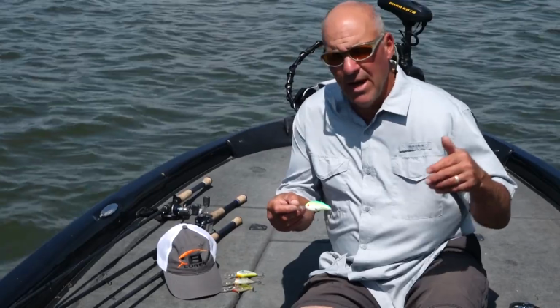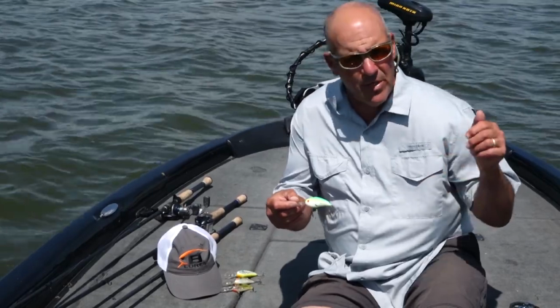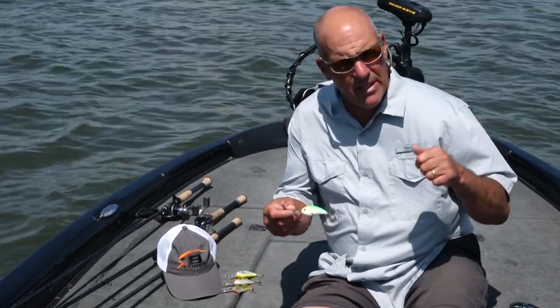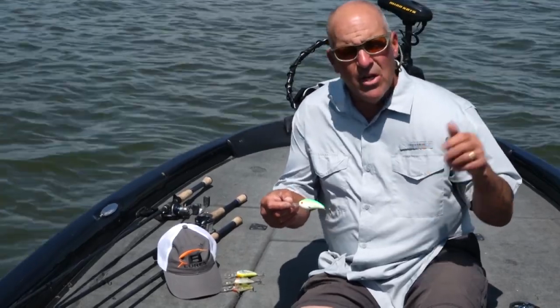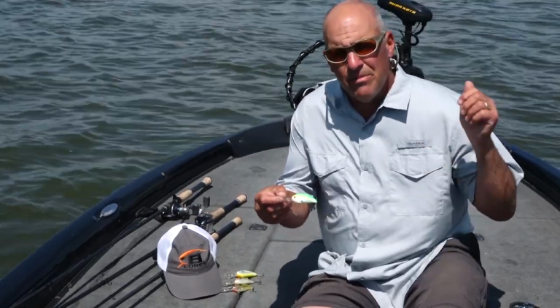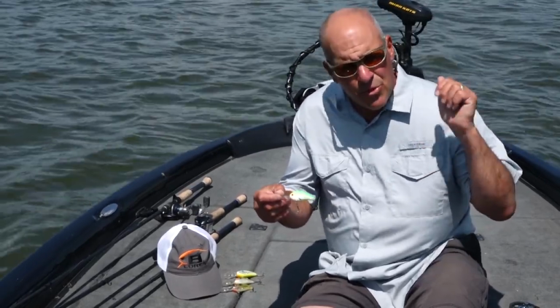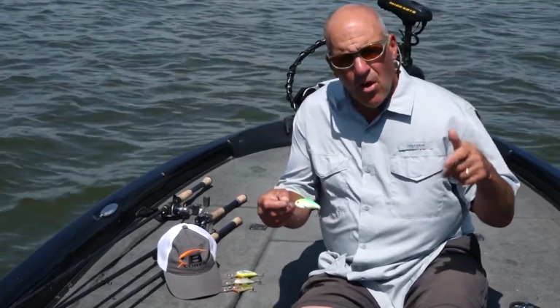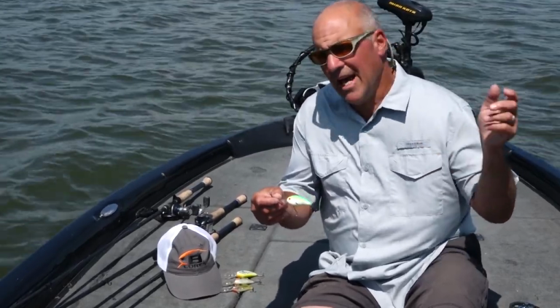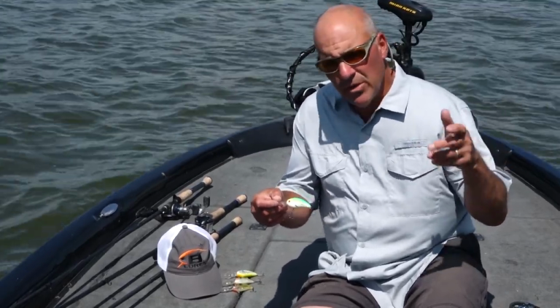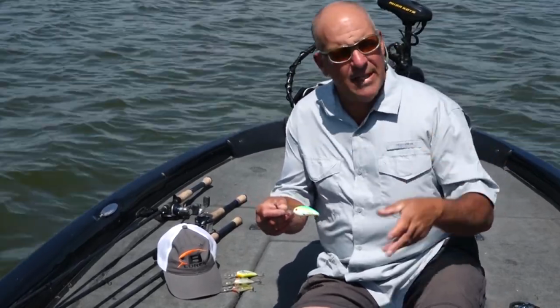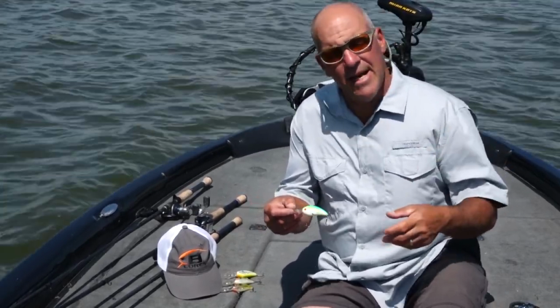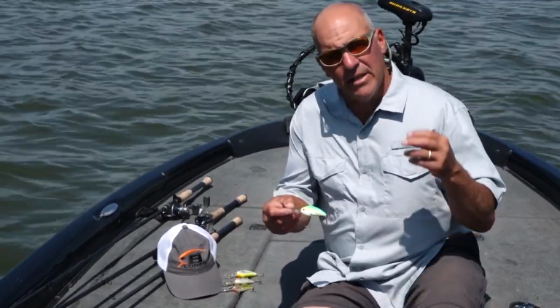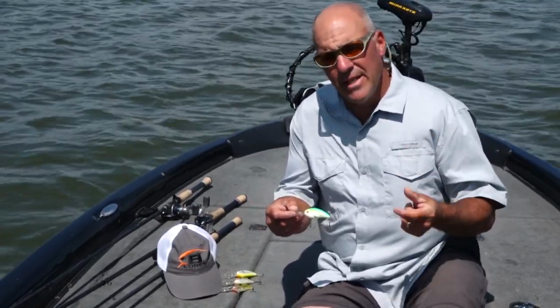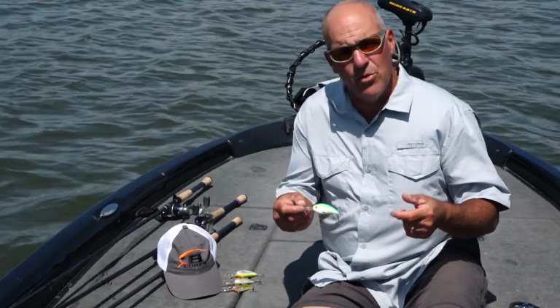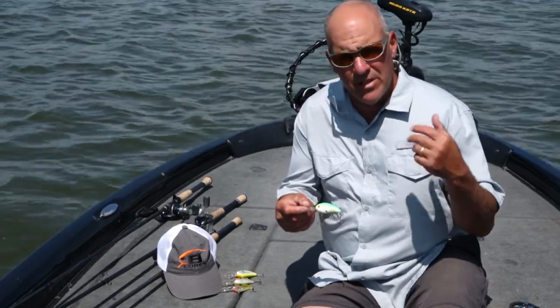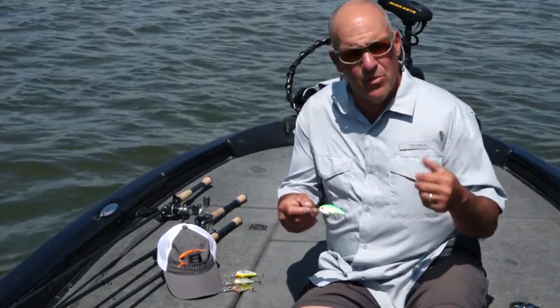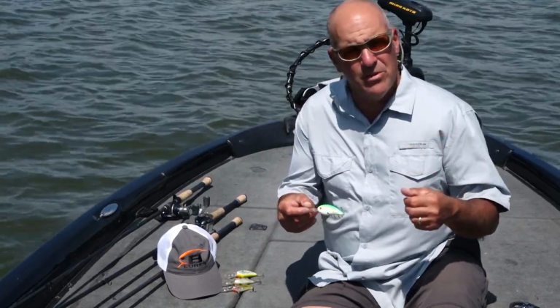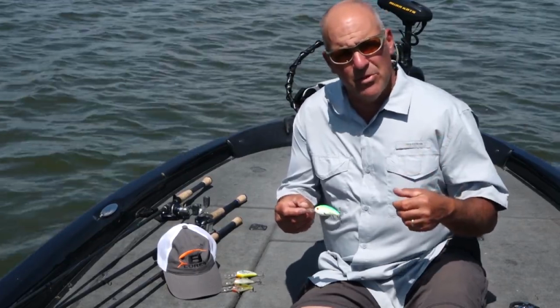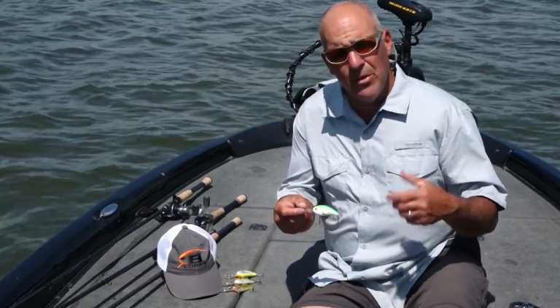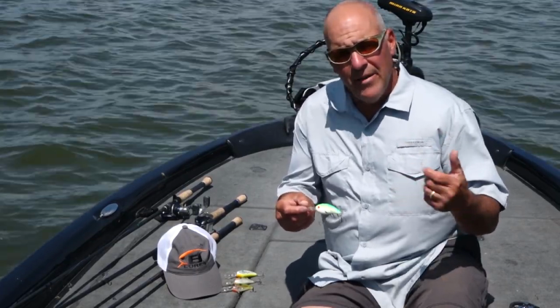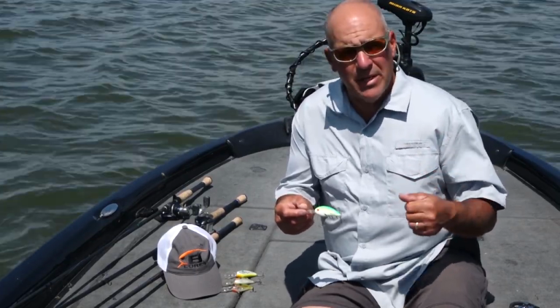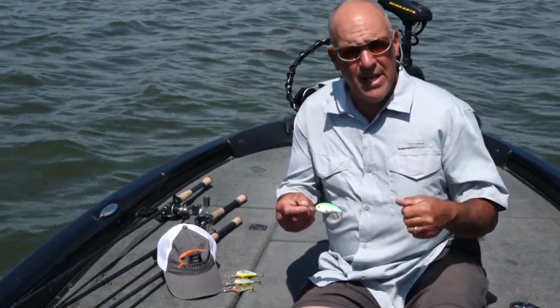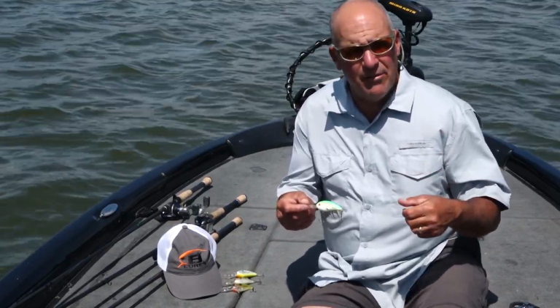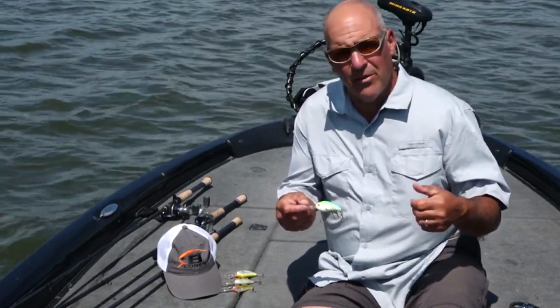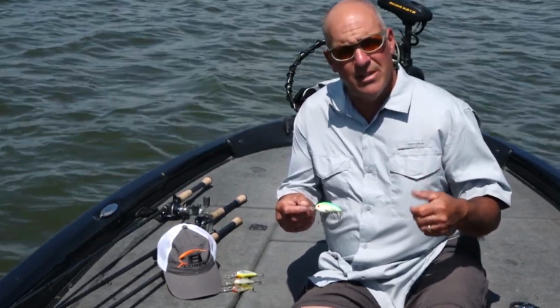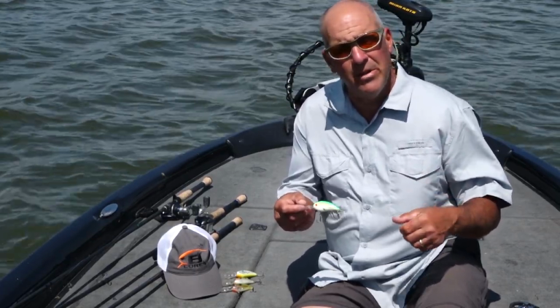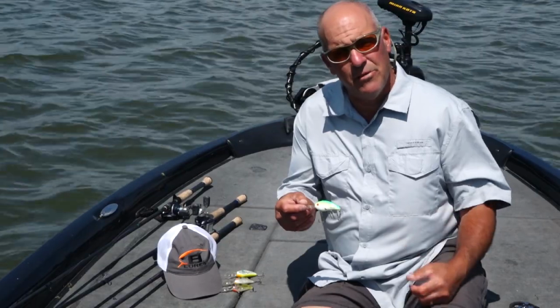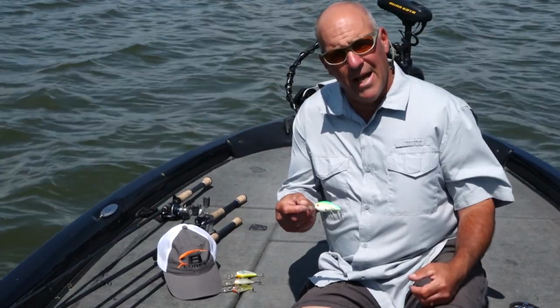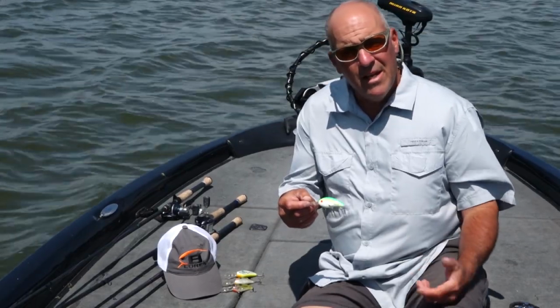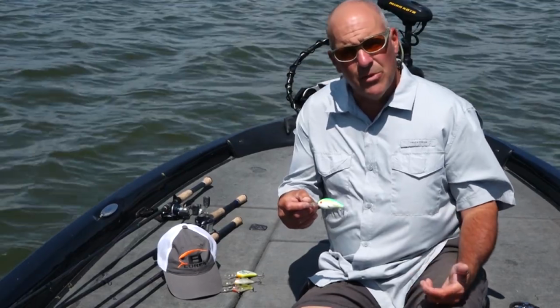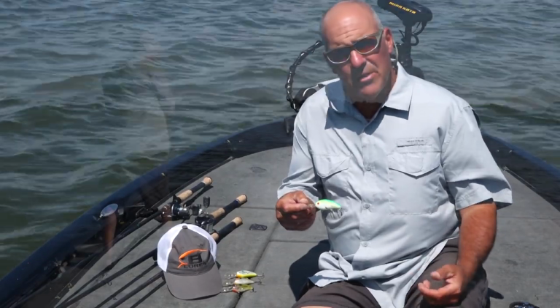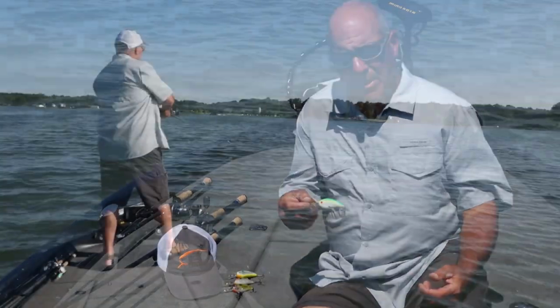I don't have to make super long casts and reel it in just to get it down. It gets right down to it and starts doing what it's supposed to do — and that's ricocheting off all the rocks and debris on these flats. That's what triggers the bite.